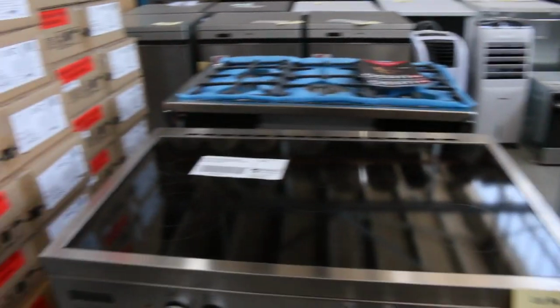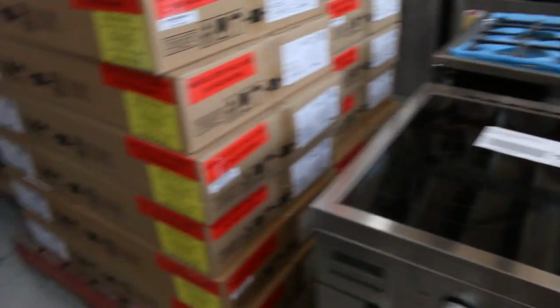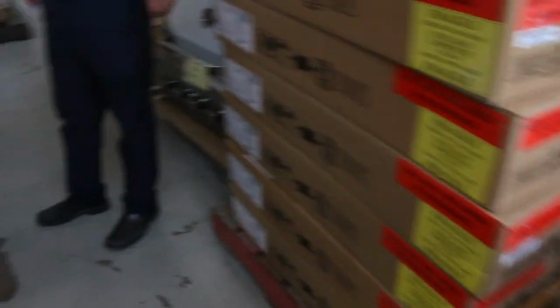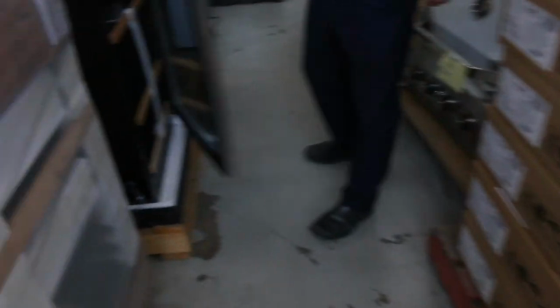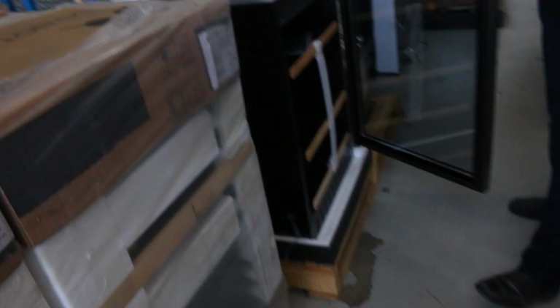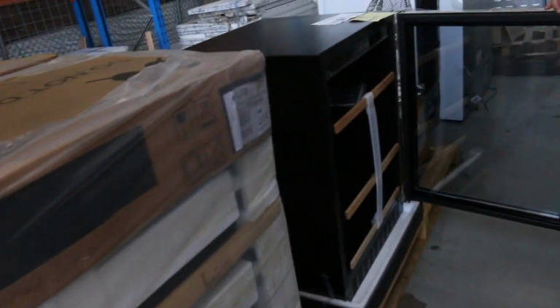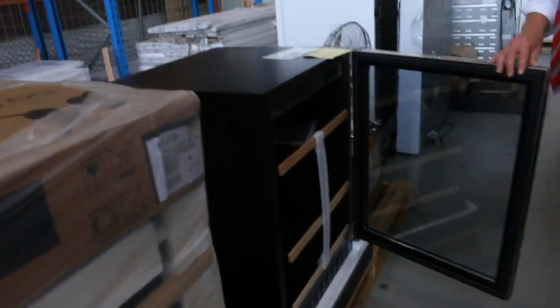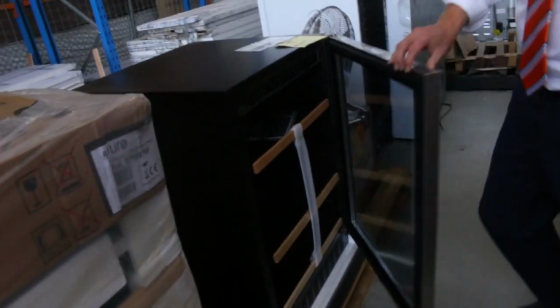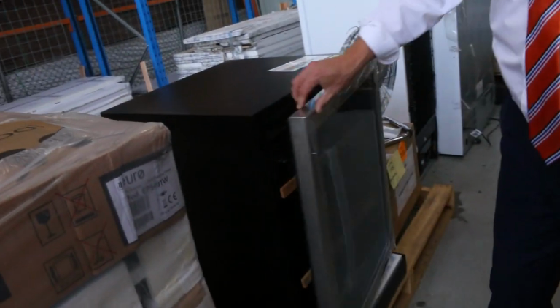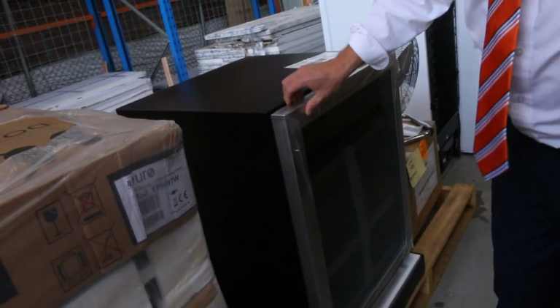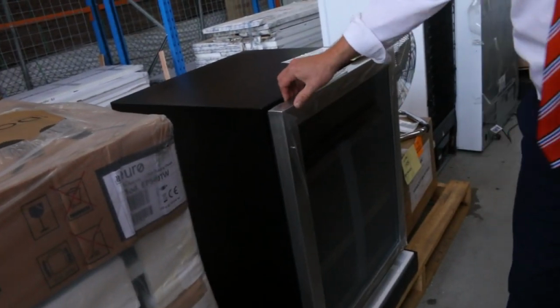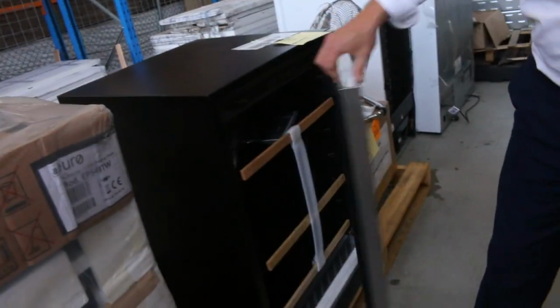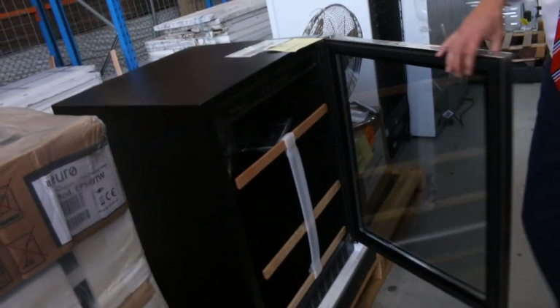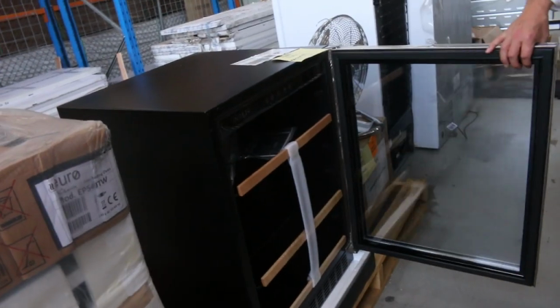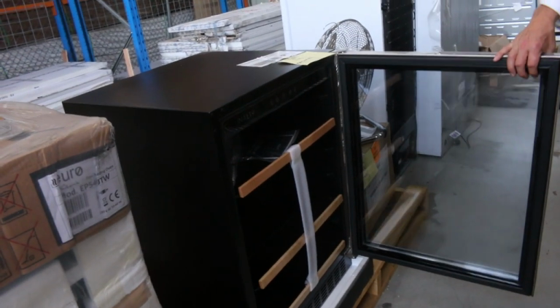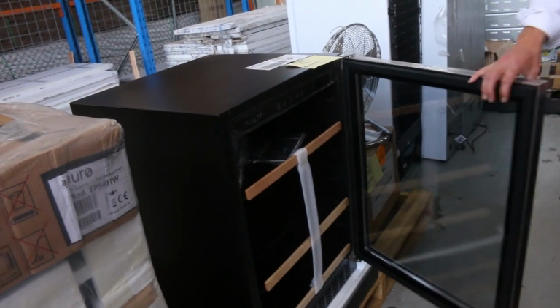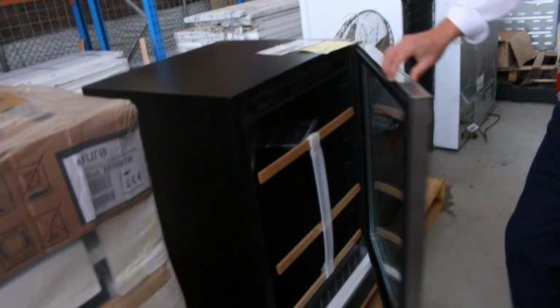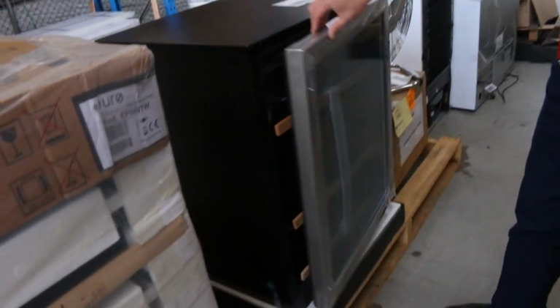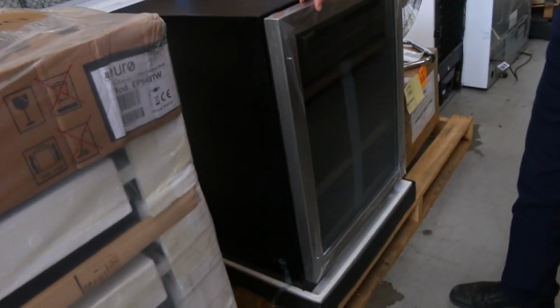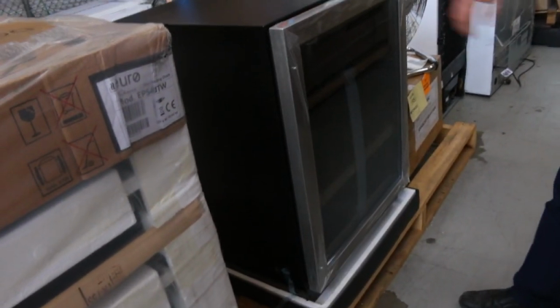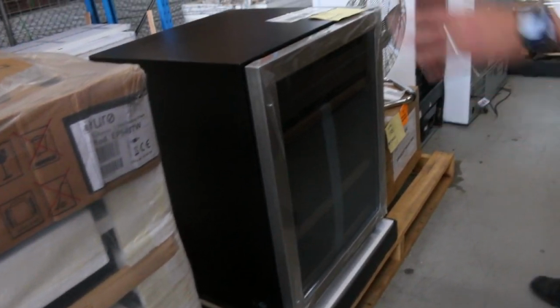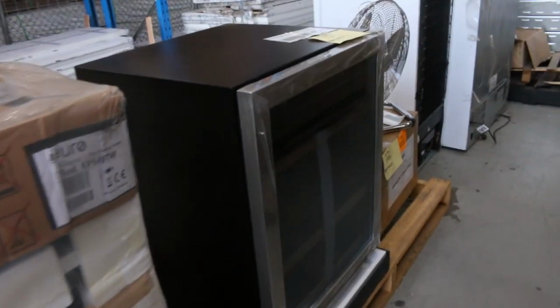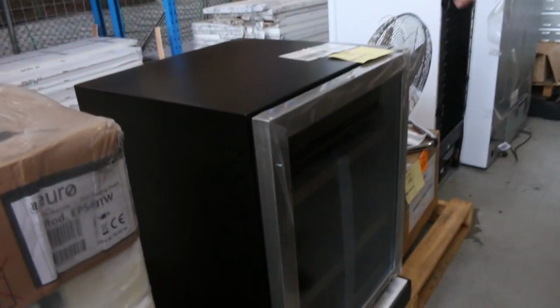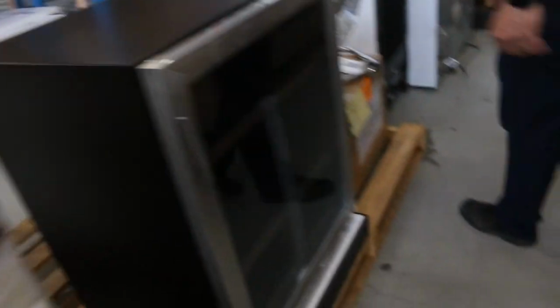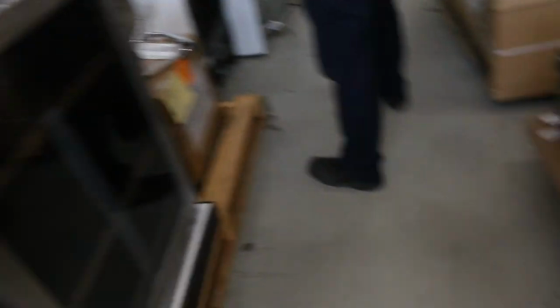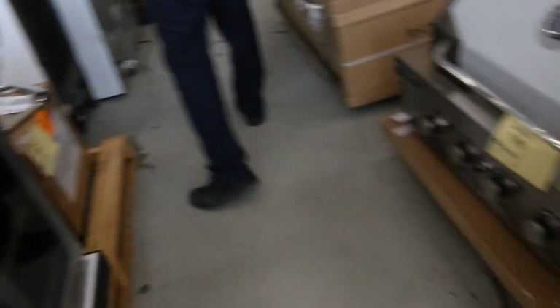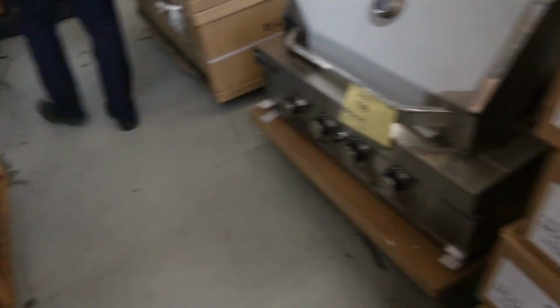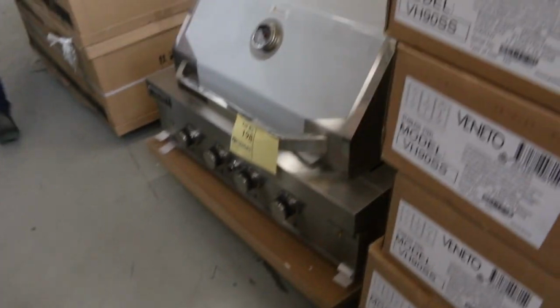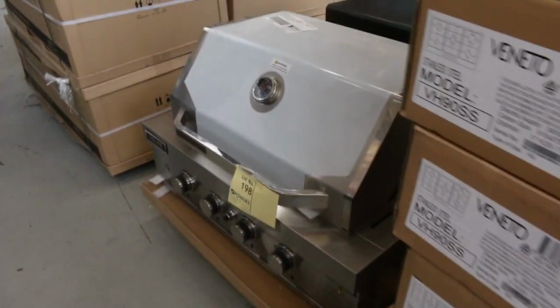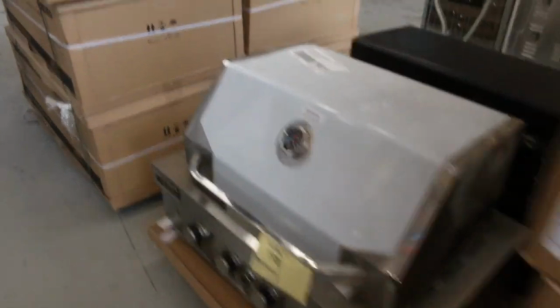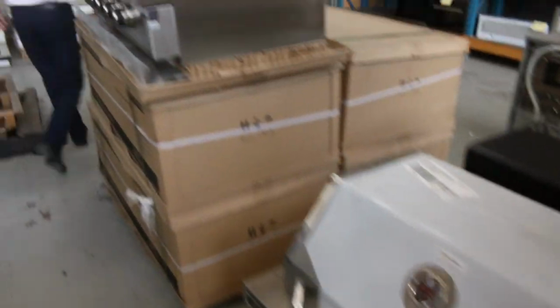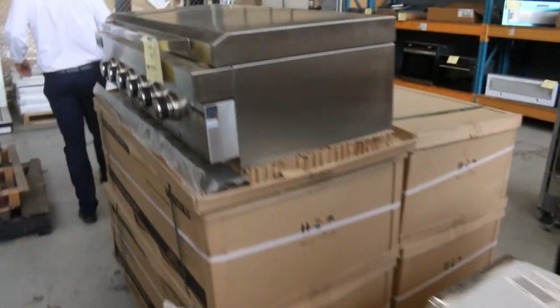Around the corner here we've got one of these beautiful beverage chillers. It holds 178 cans and they've been going for about that mid-$400 mark, with a couple of years warranty. Really nice.